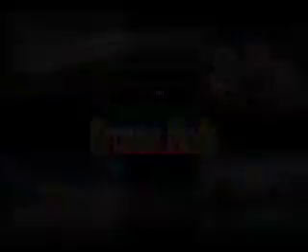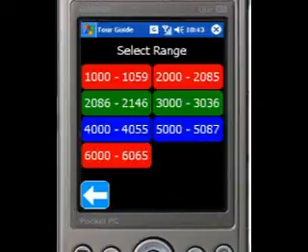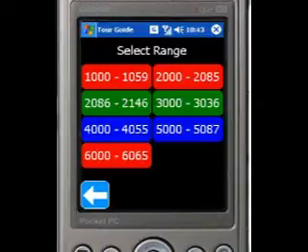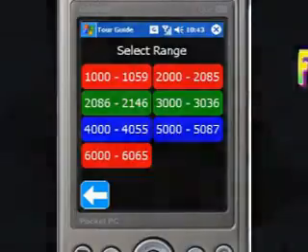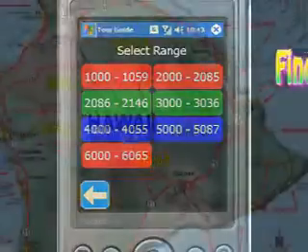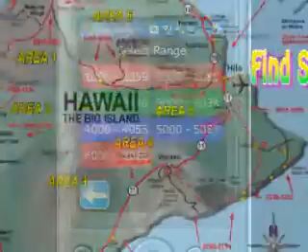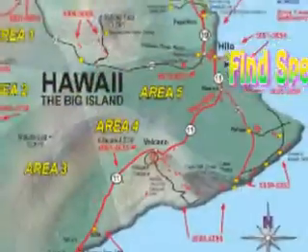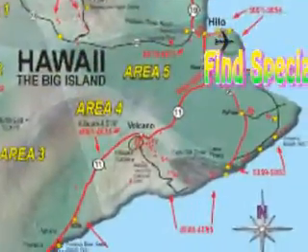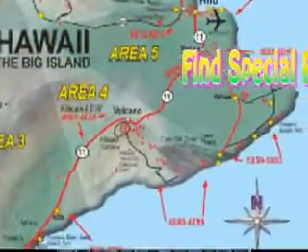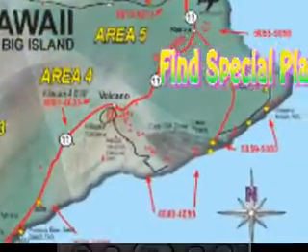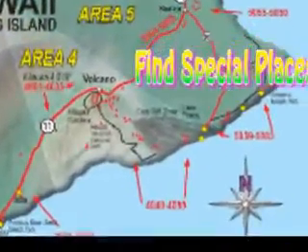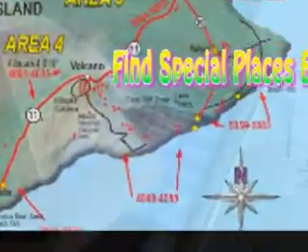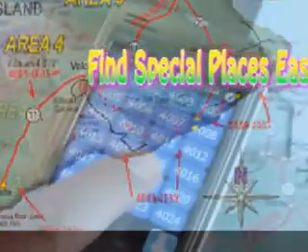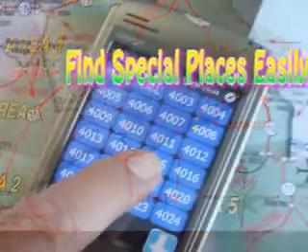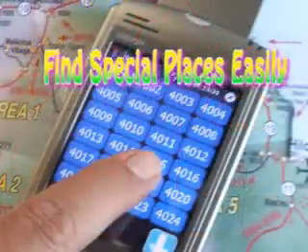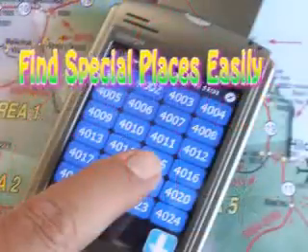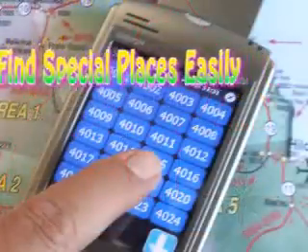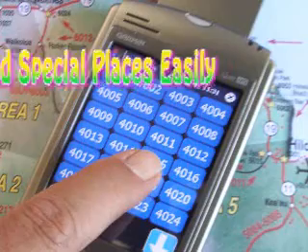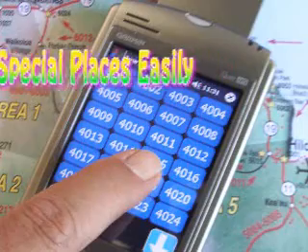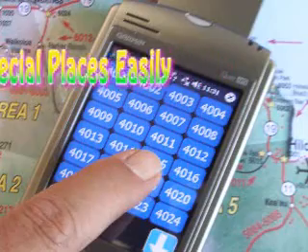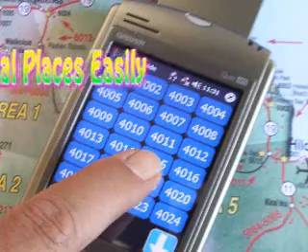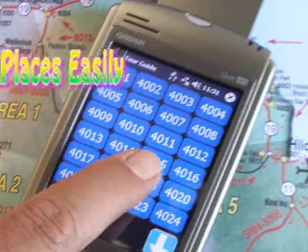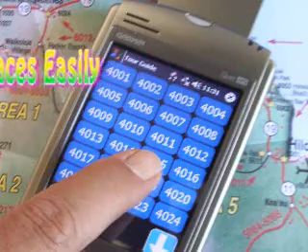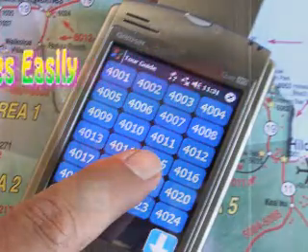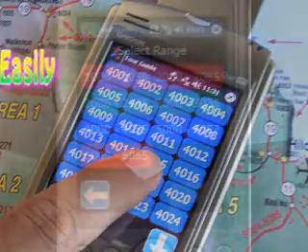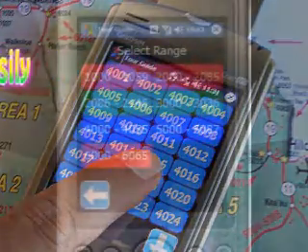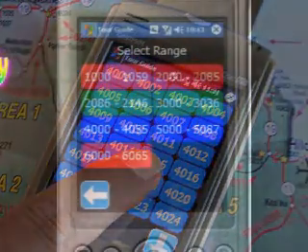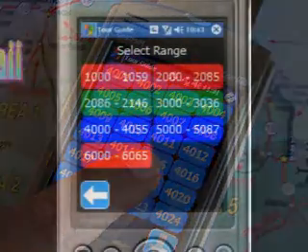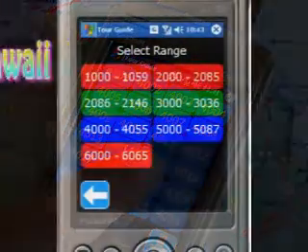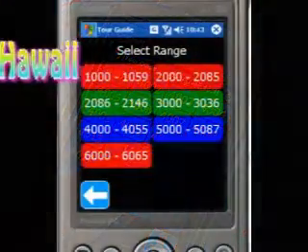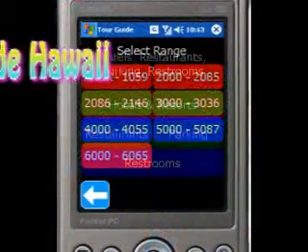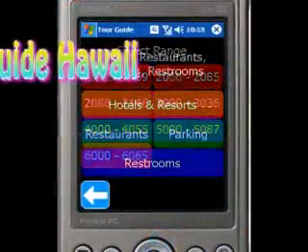To explore other sites of interest around a favorite destination, just find the site numbers on the map, then use the select by number feature to find and play the video by touching the screen.